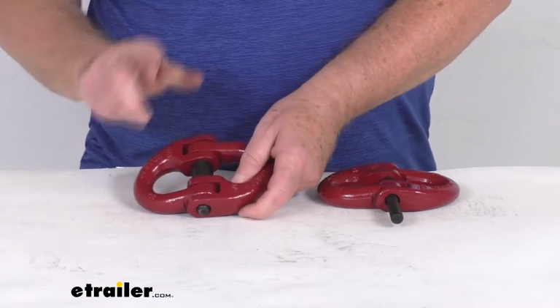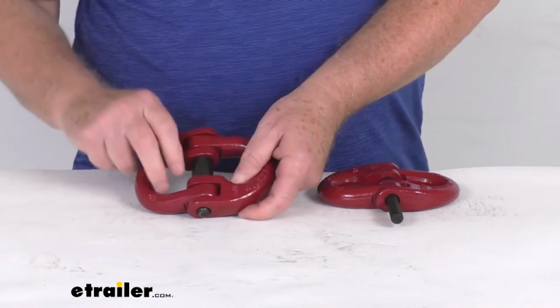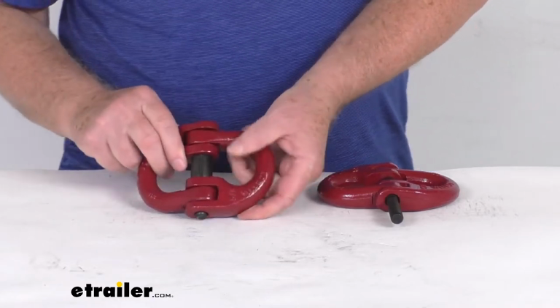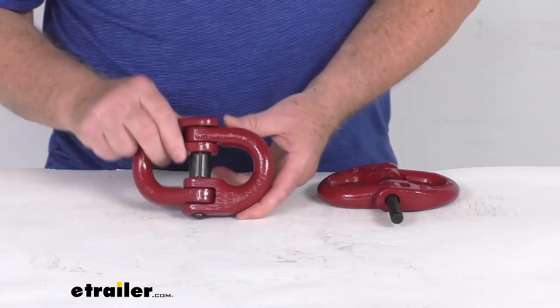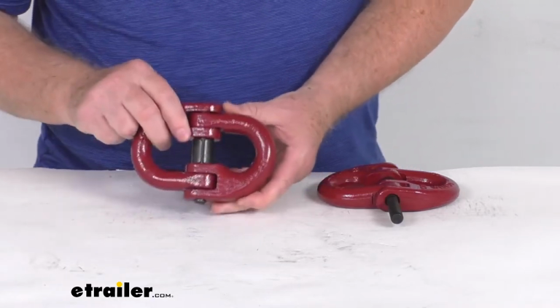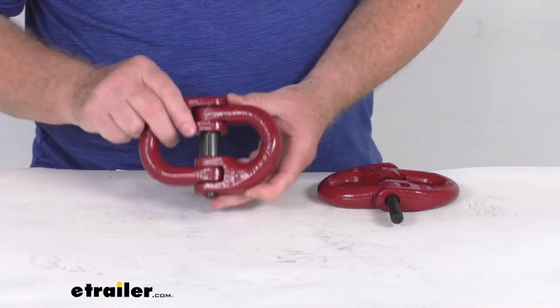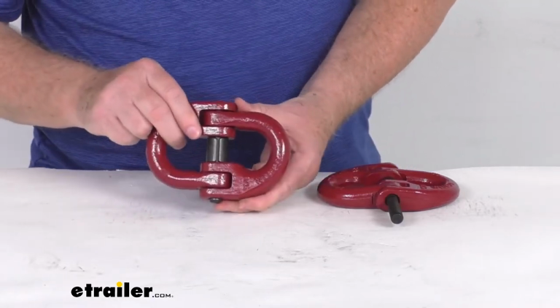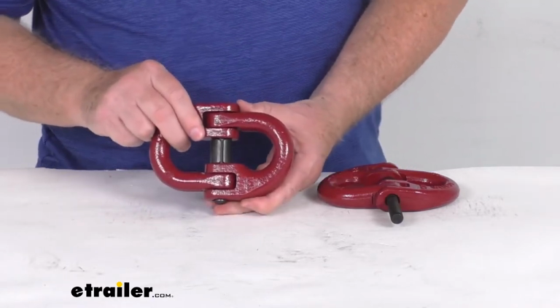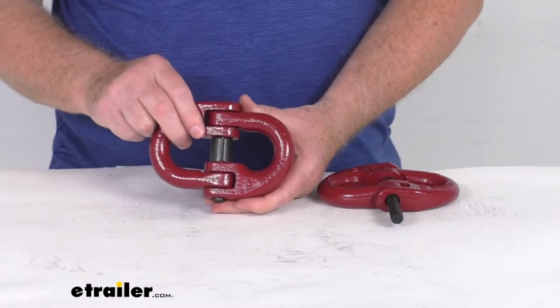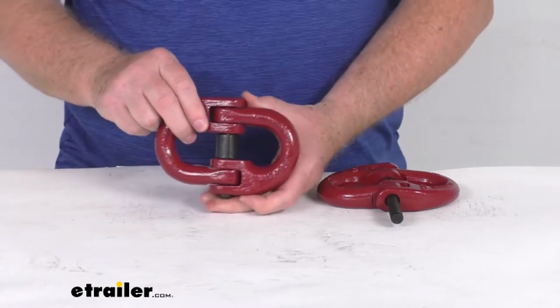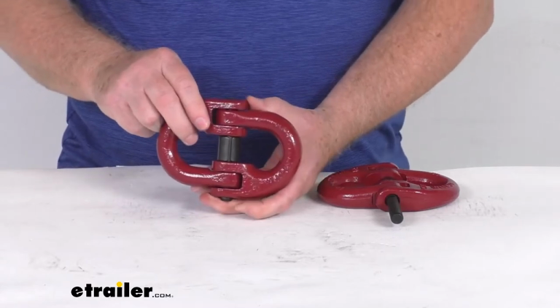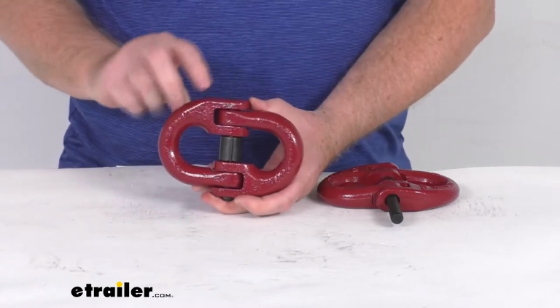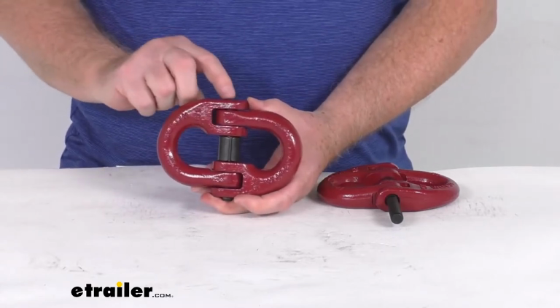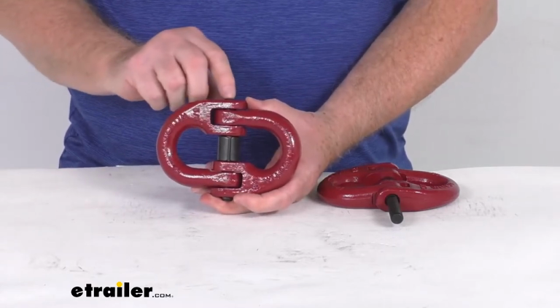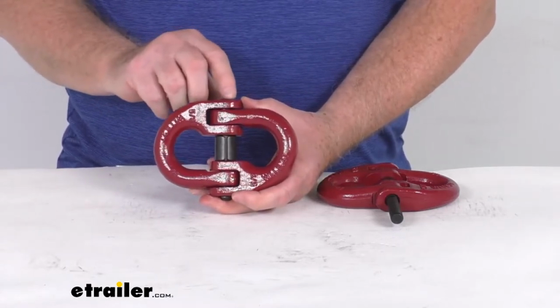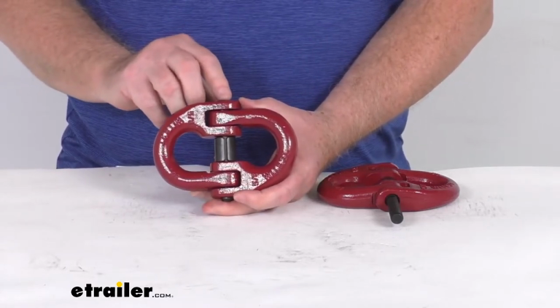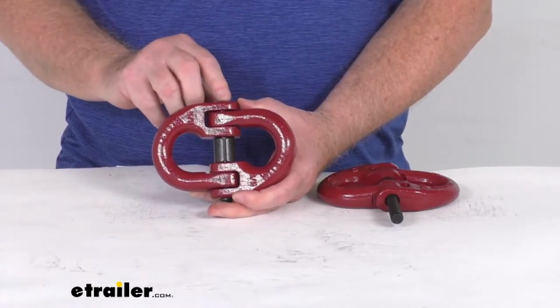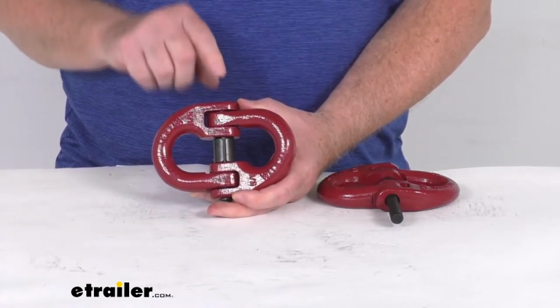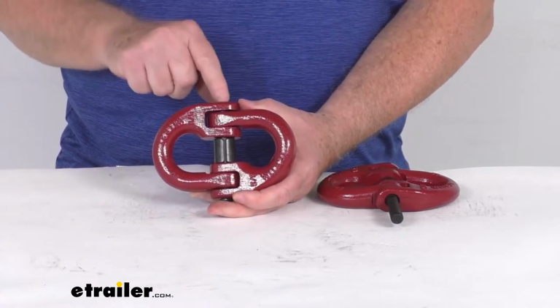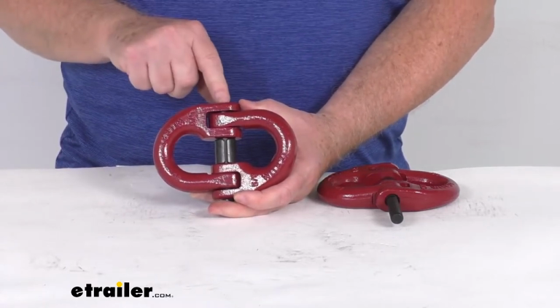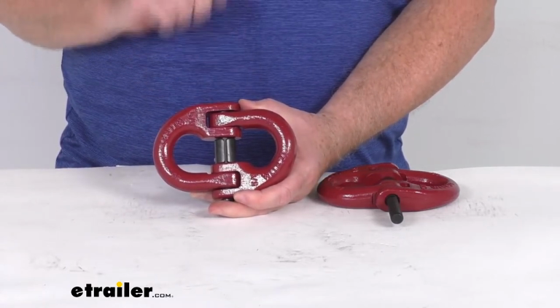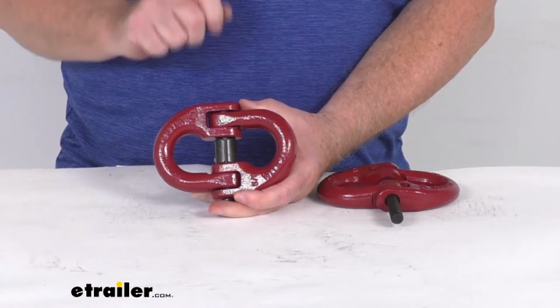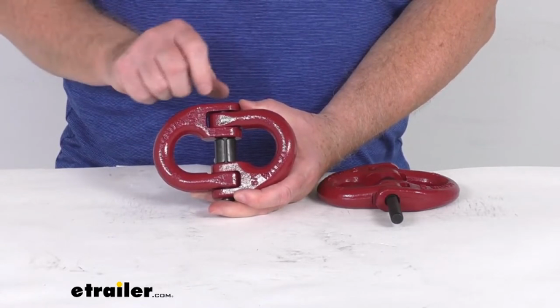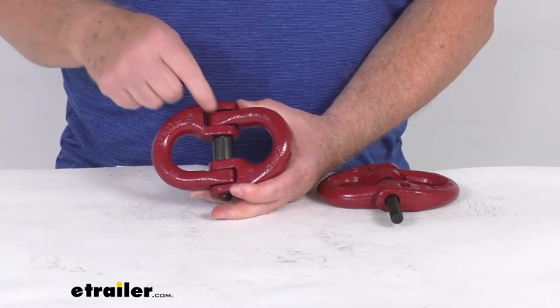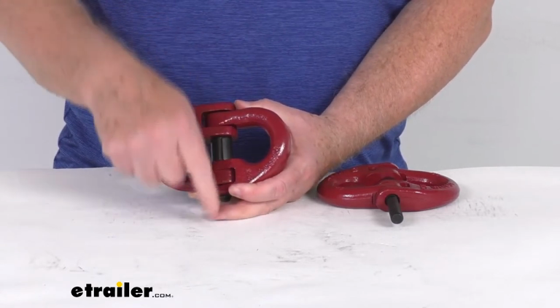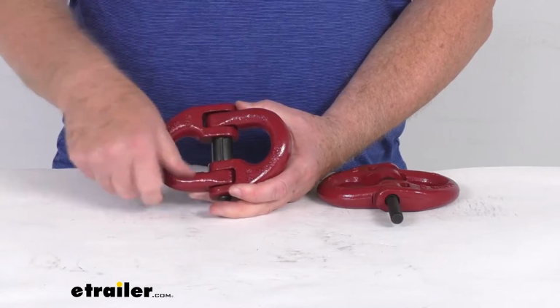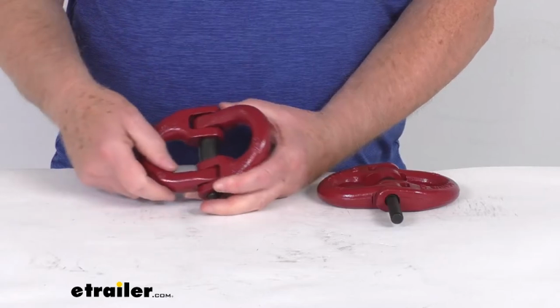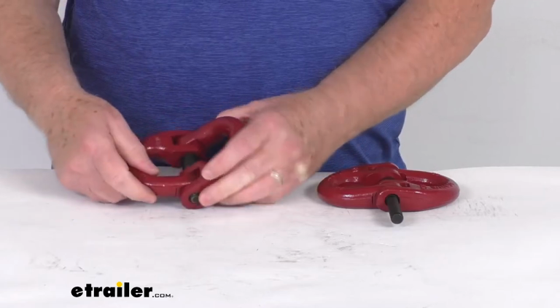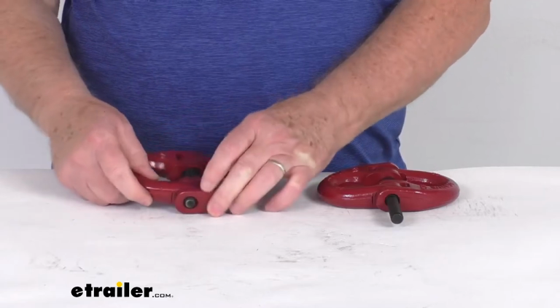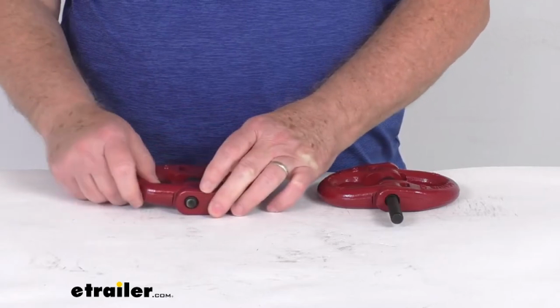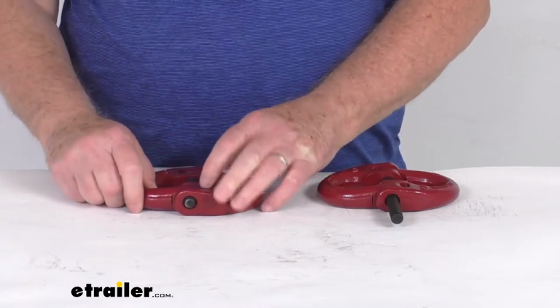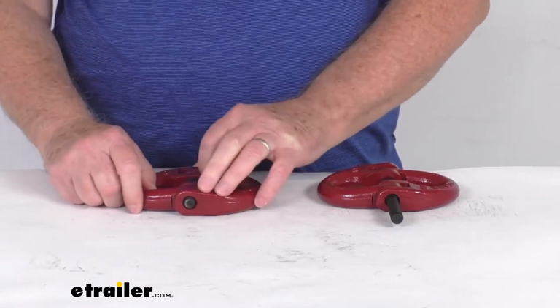One thing to mention: if you need to take this apart again, you'll need a punch and a hammer. Place the punch on there and hit it with the hammer to push the pin all the way back through to release it.